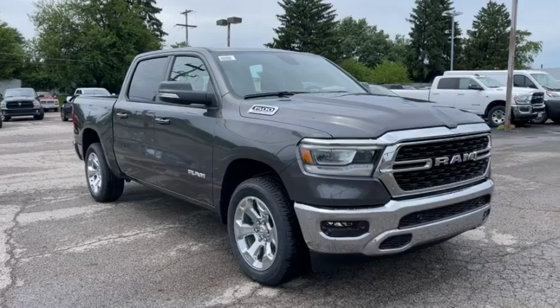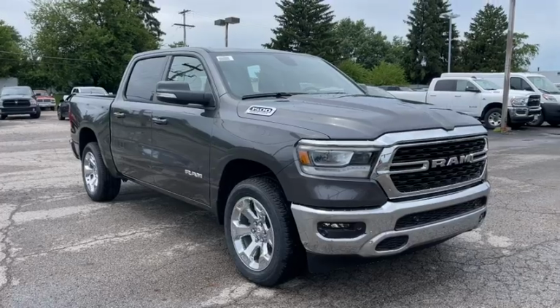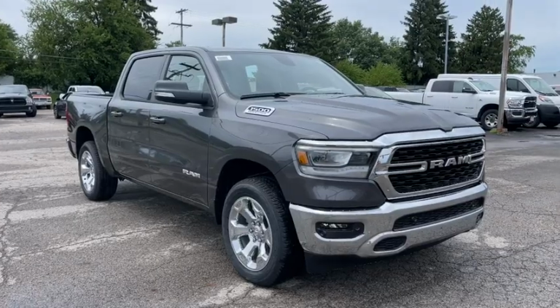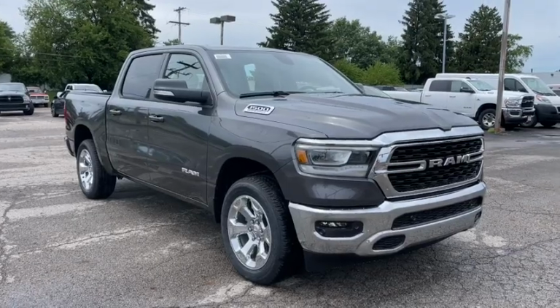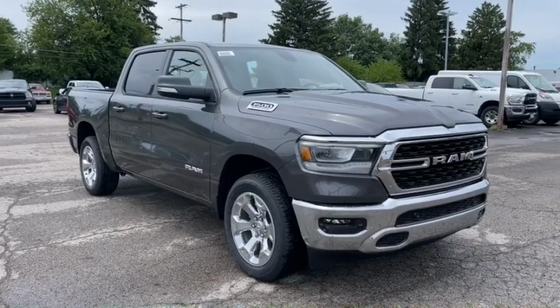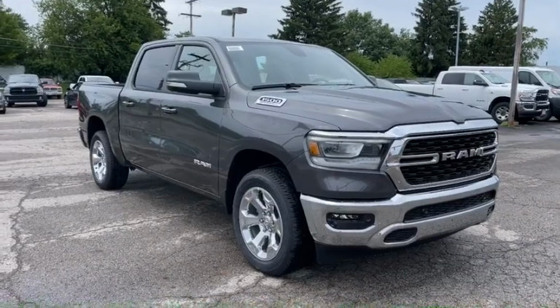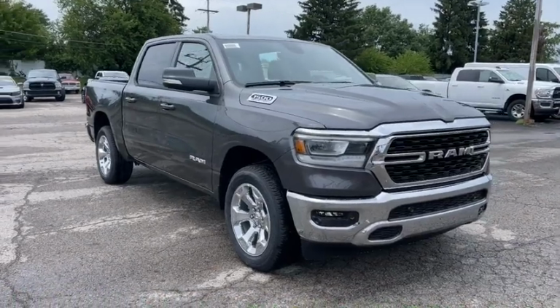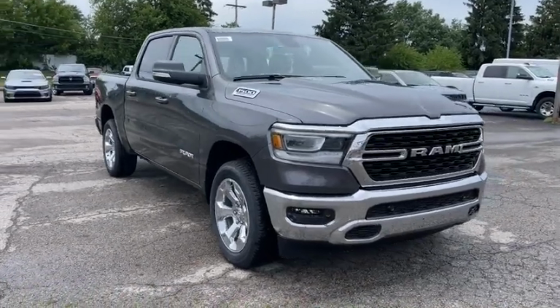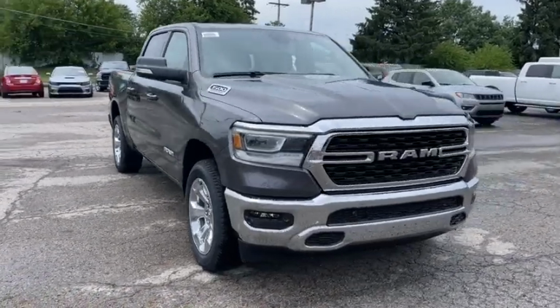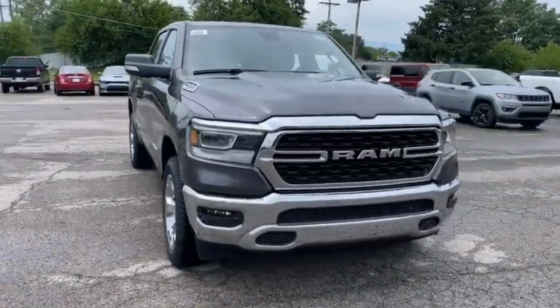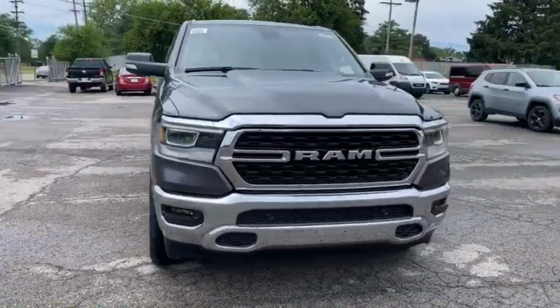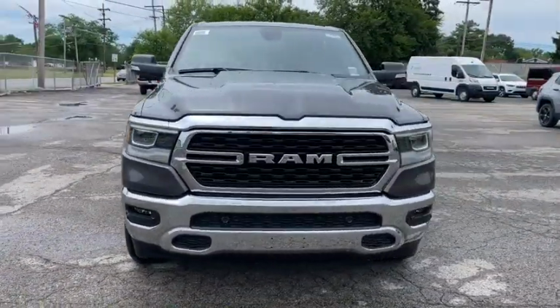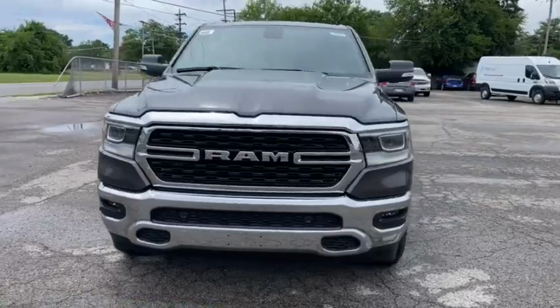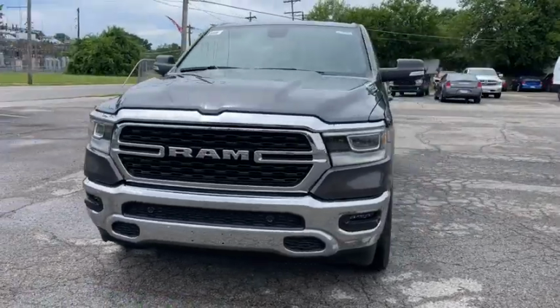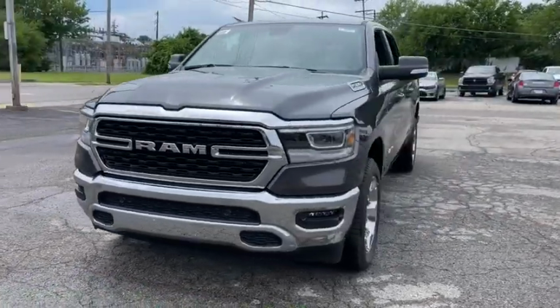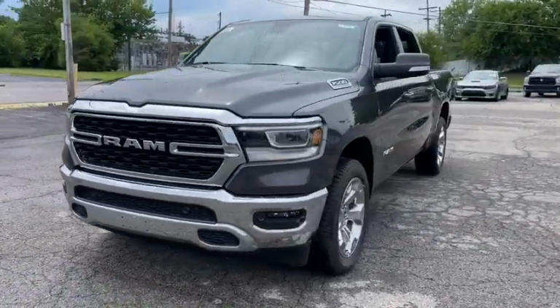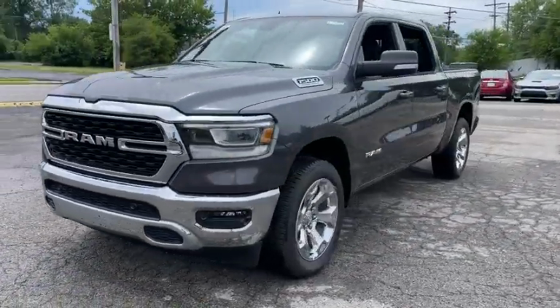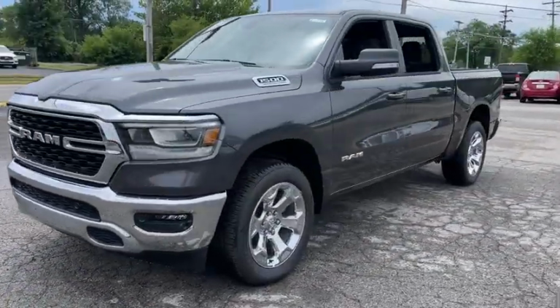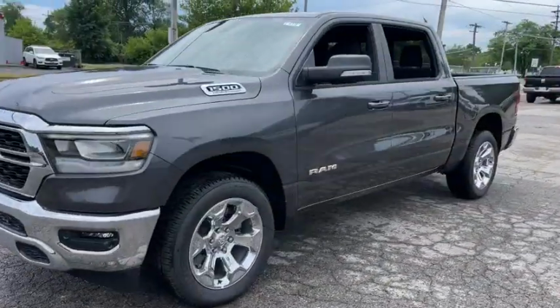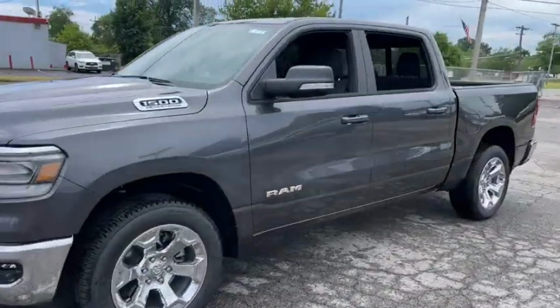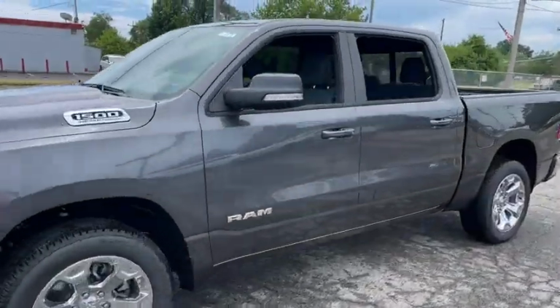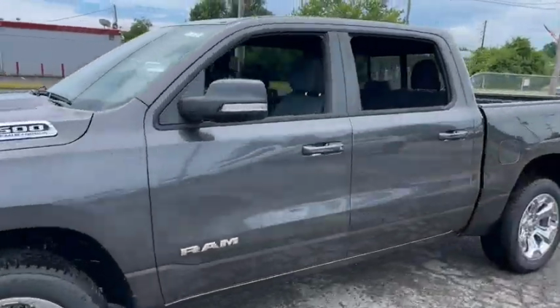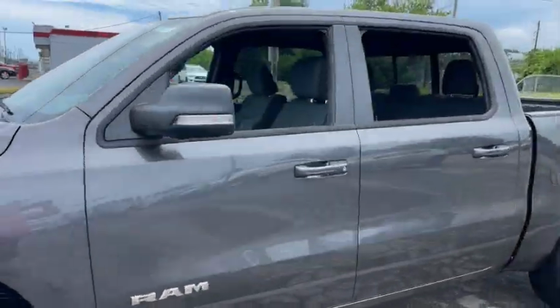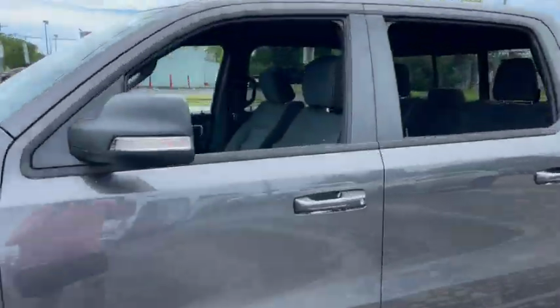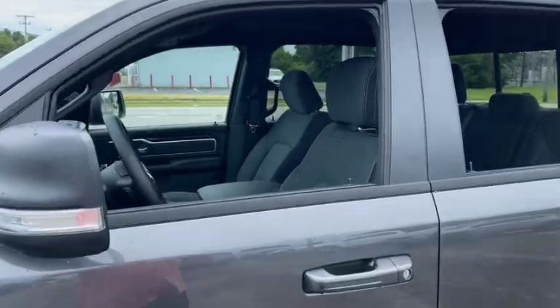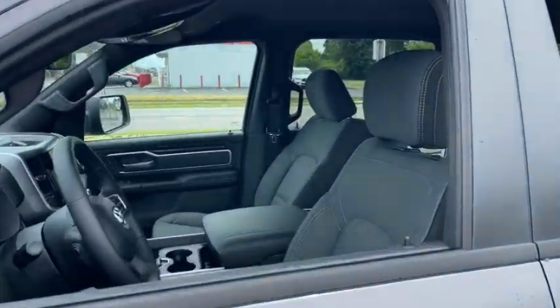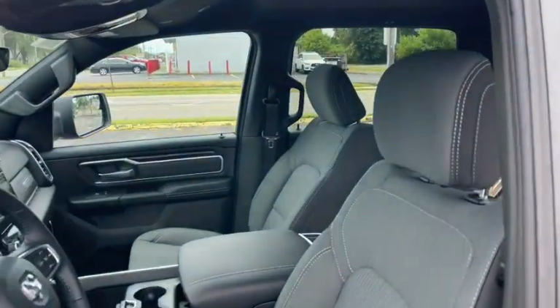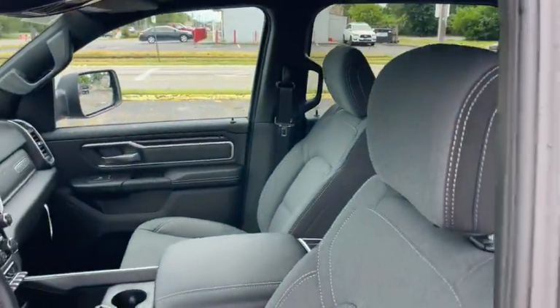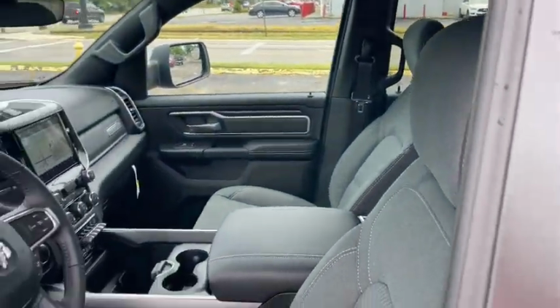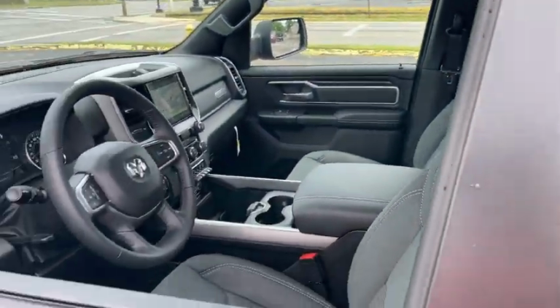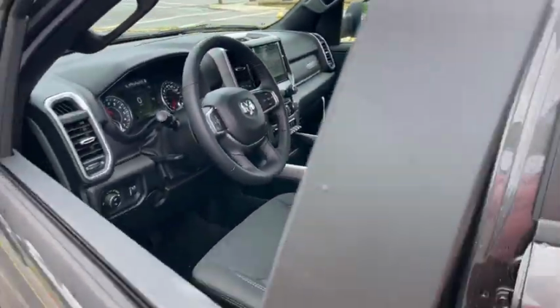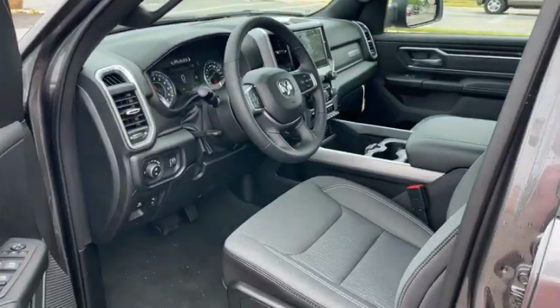Picture yourself in the 2022 Ram 1500. Rise to every challenge with confidence in the Ram 1500. Its impressive towing capacity, advanced safety features, and passenger comfort keep you cool under pressure.